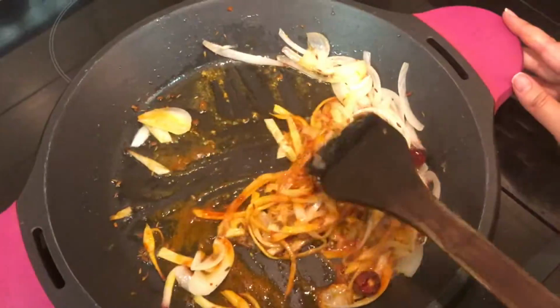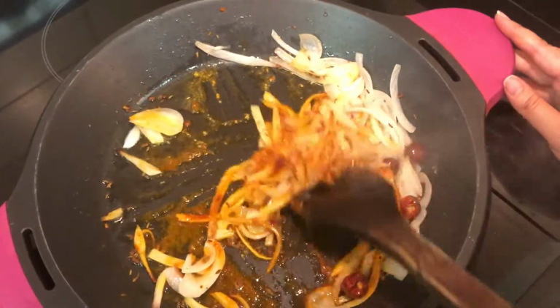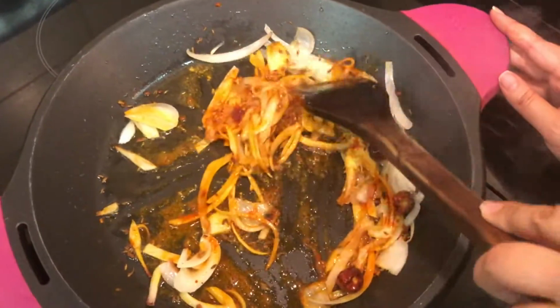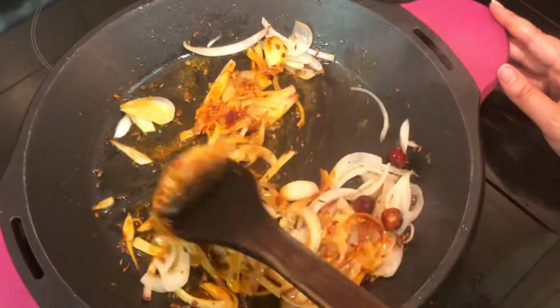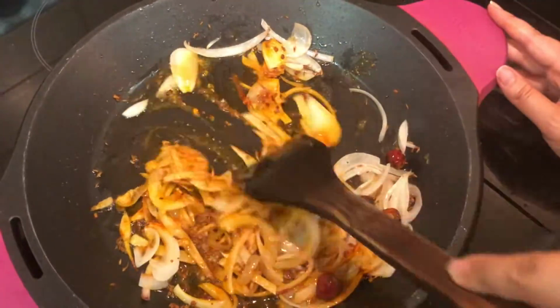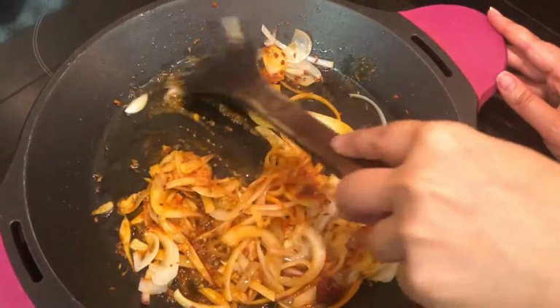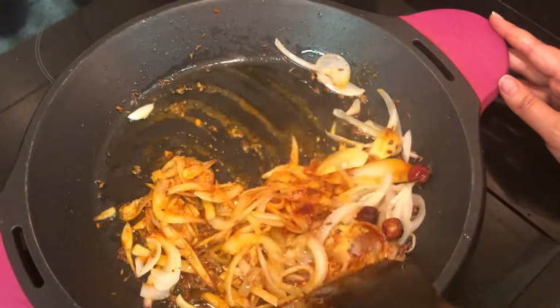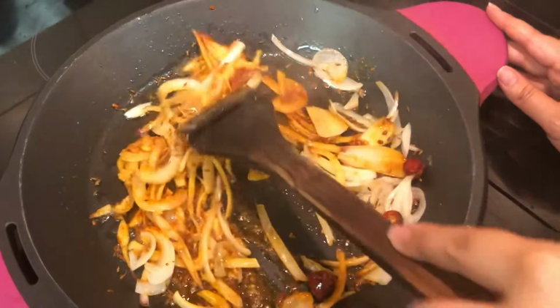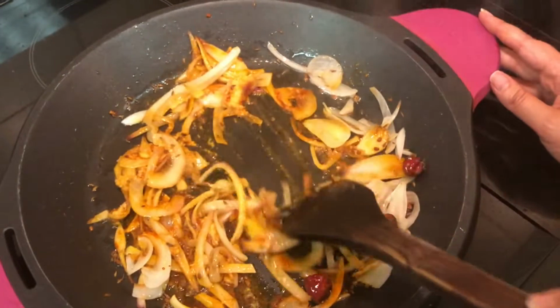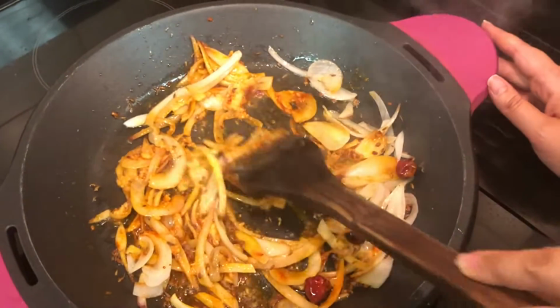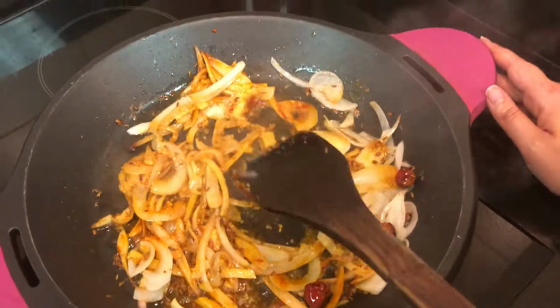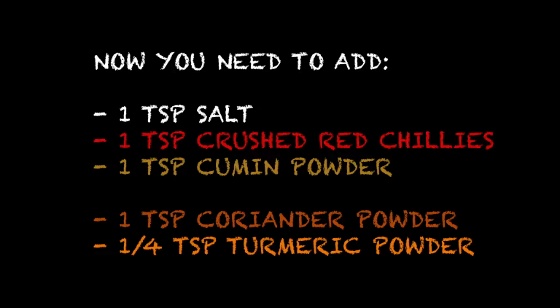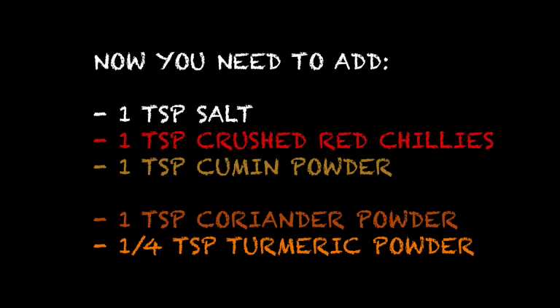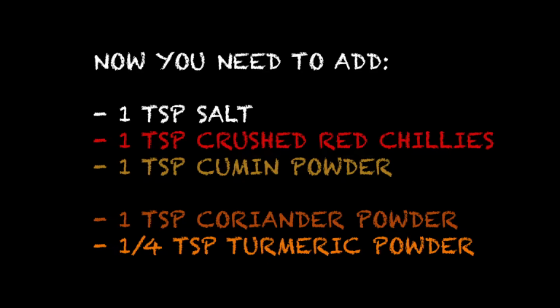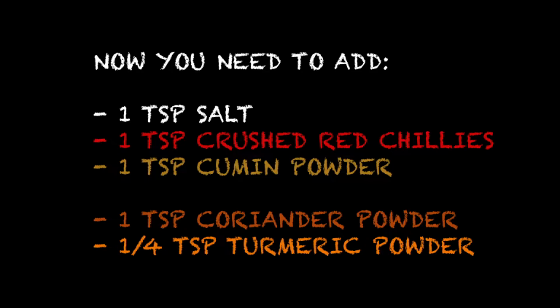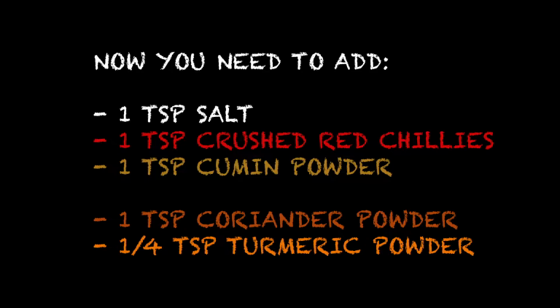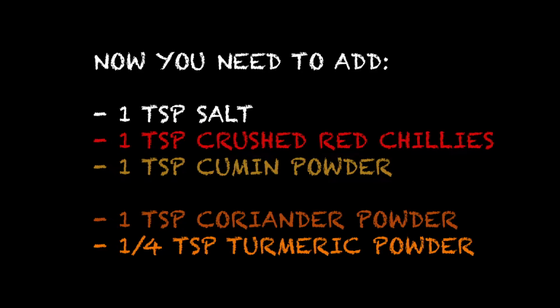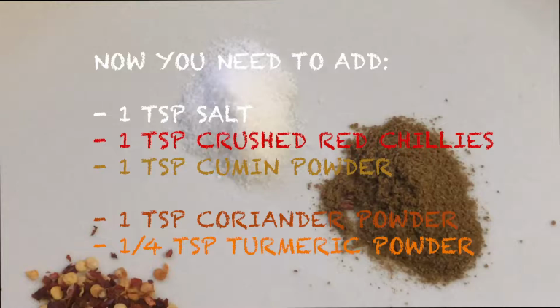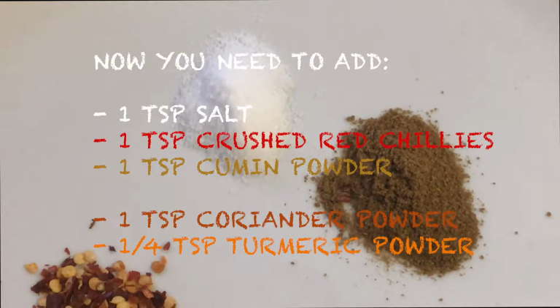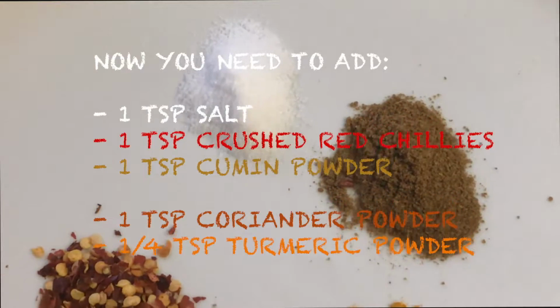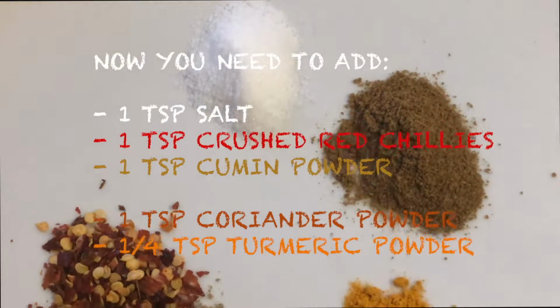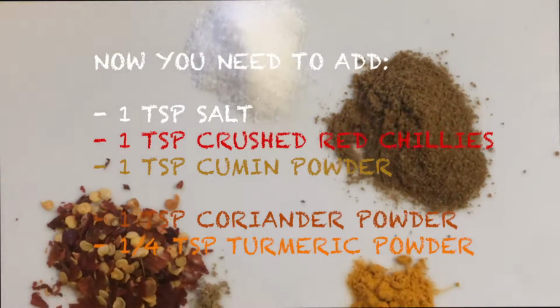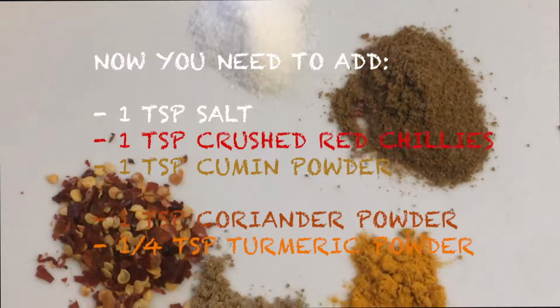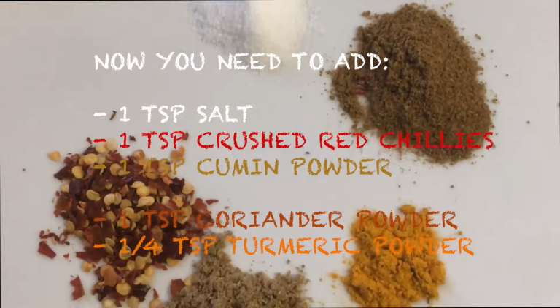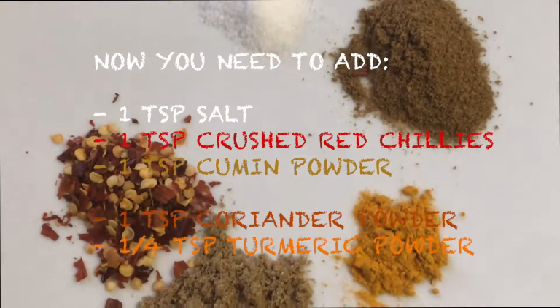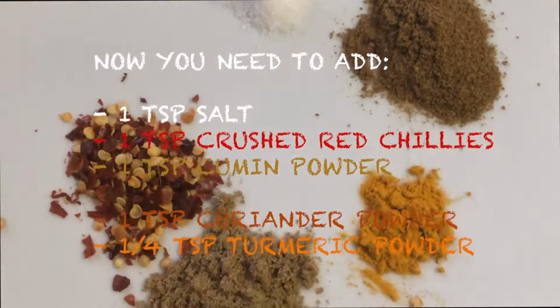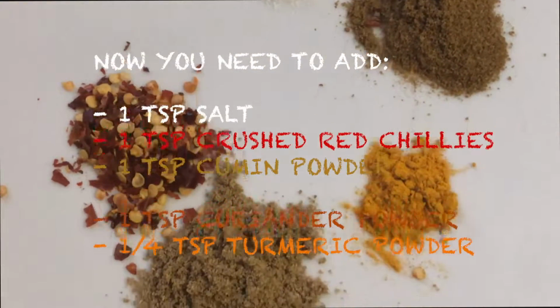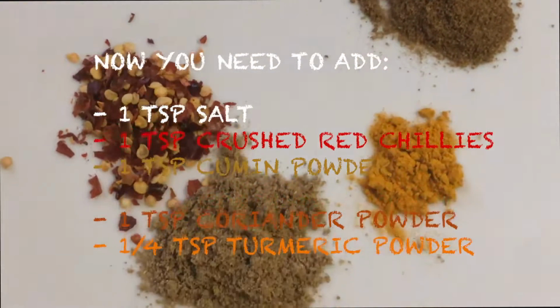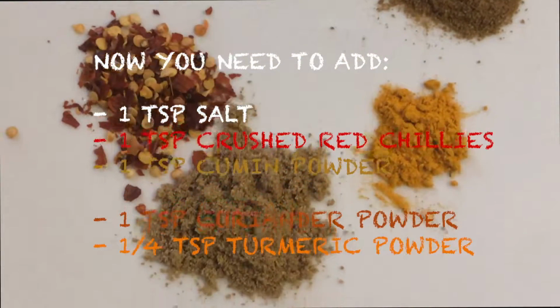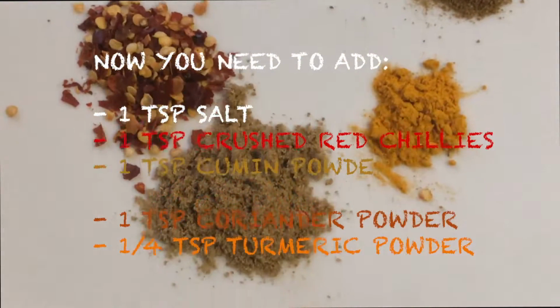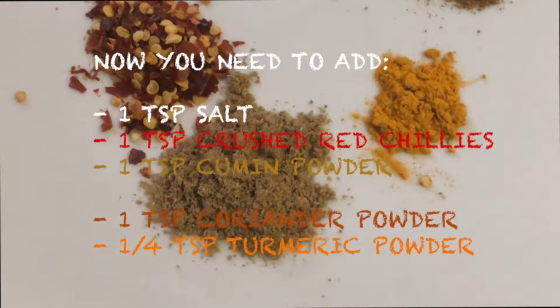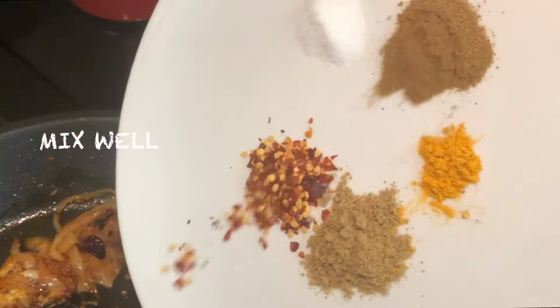Once you've done that, add these ingredients here — you can note them down or pause. Add them in and mix well.